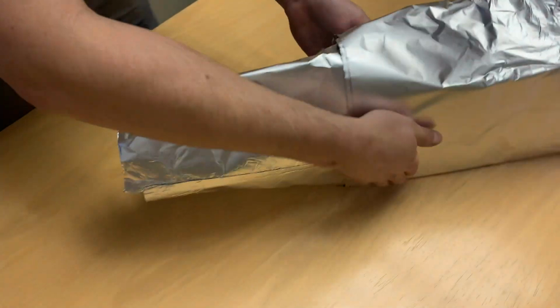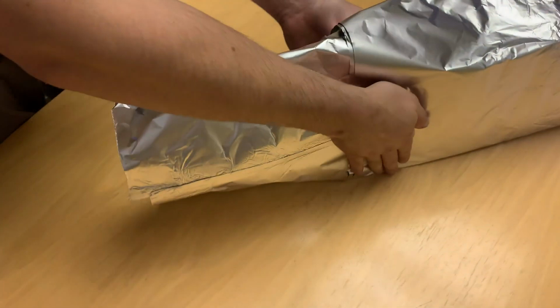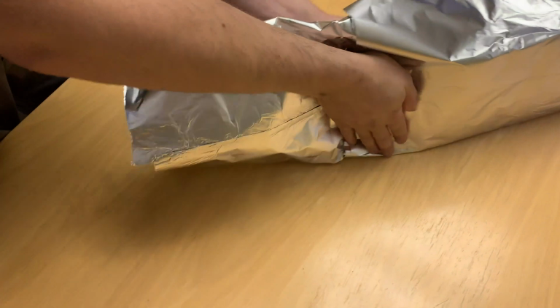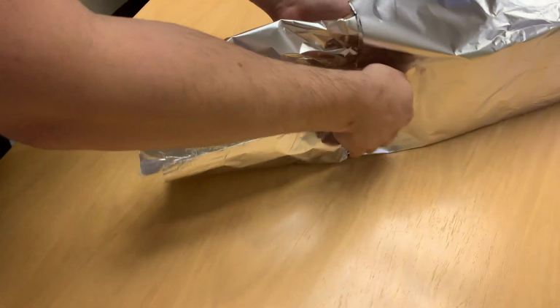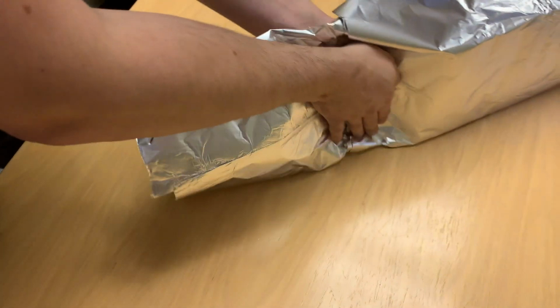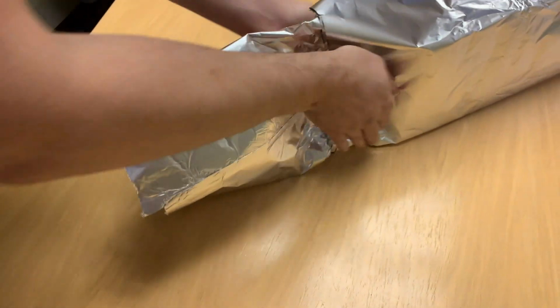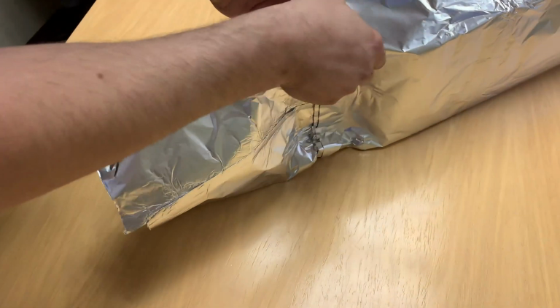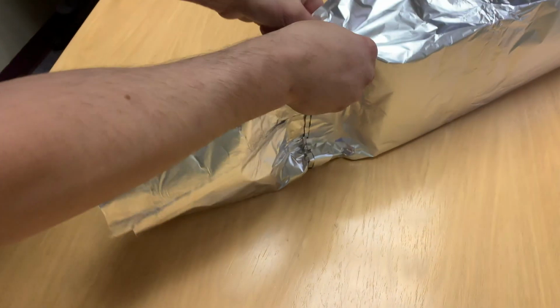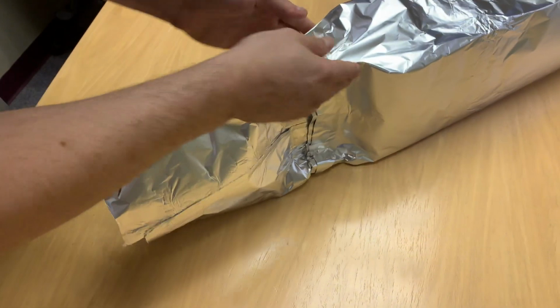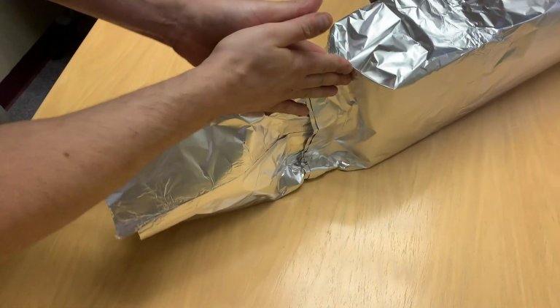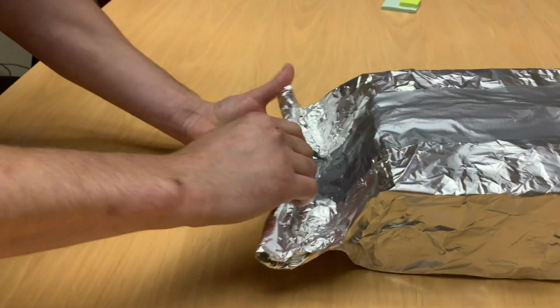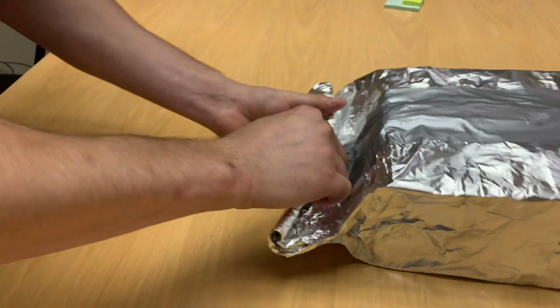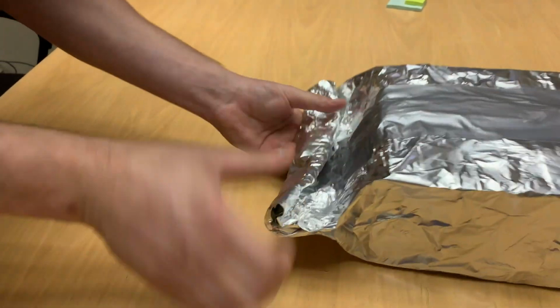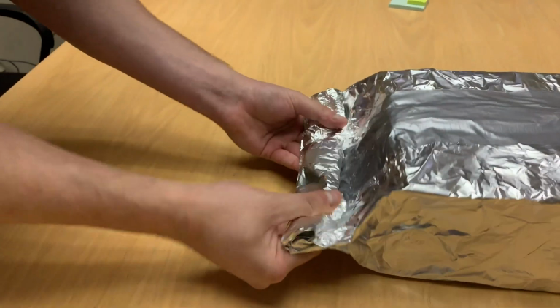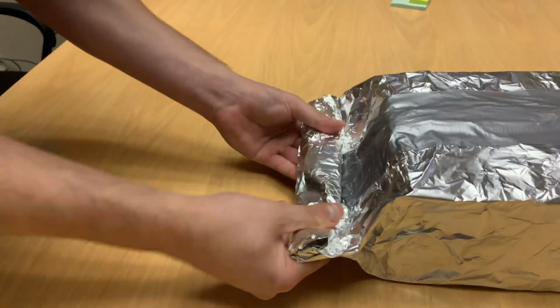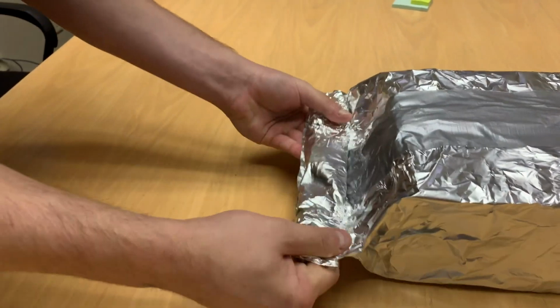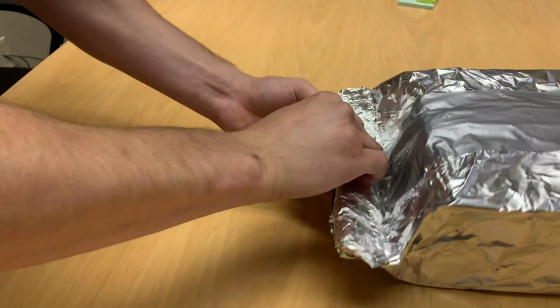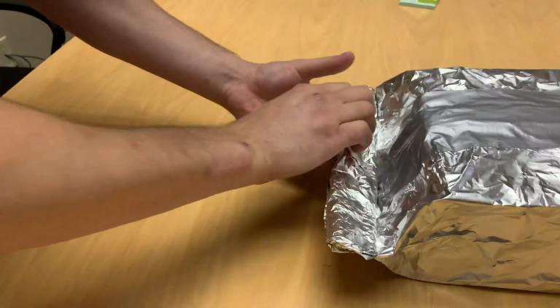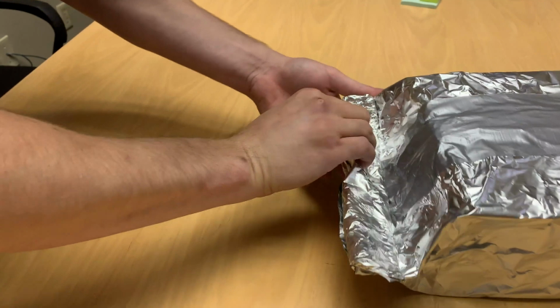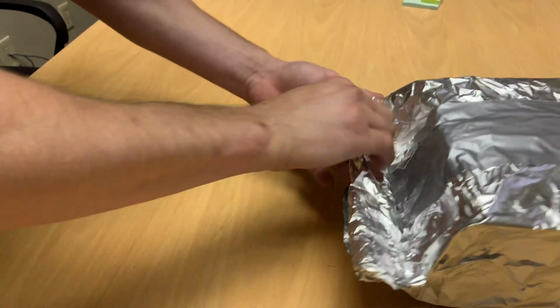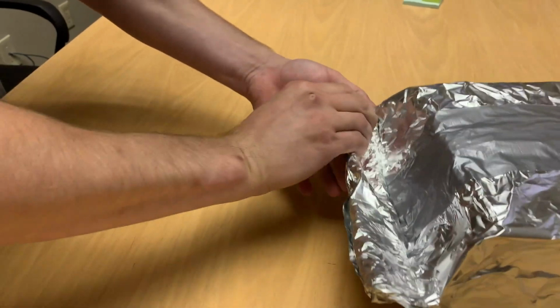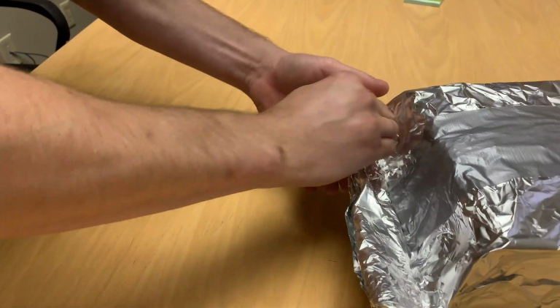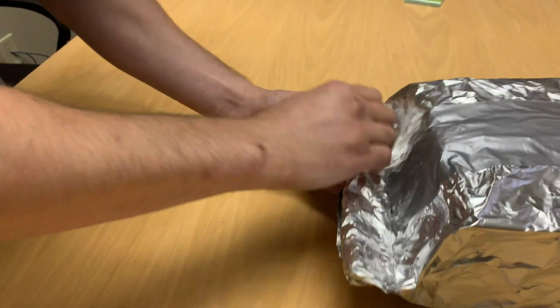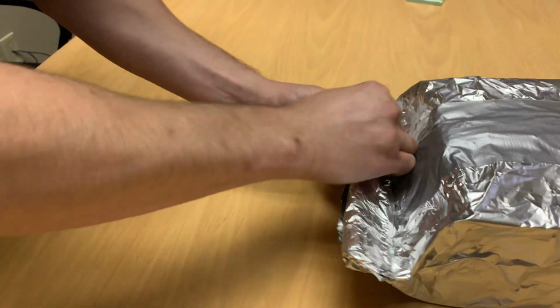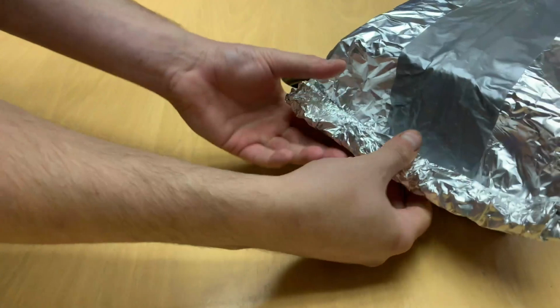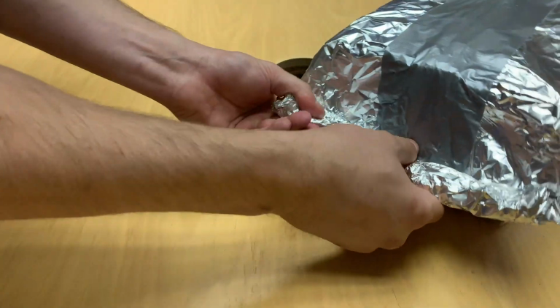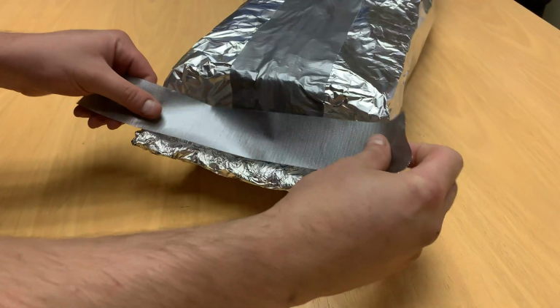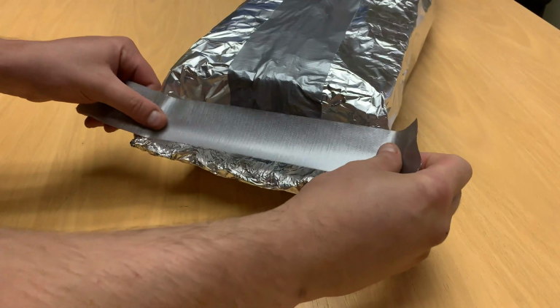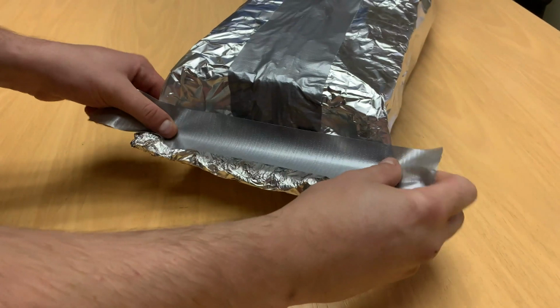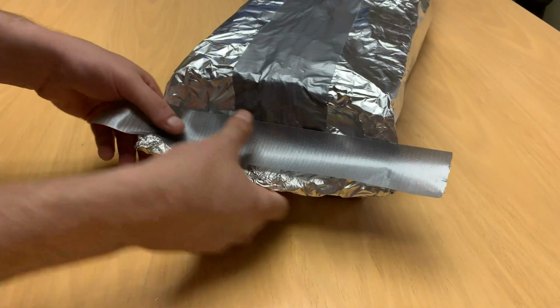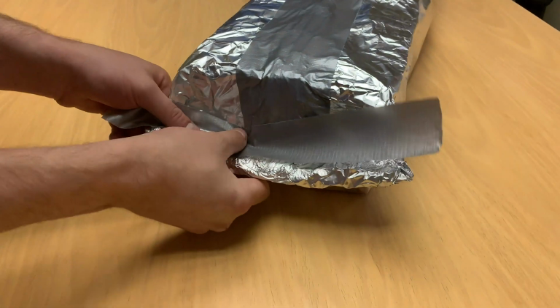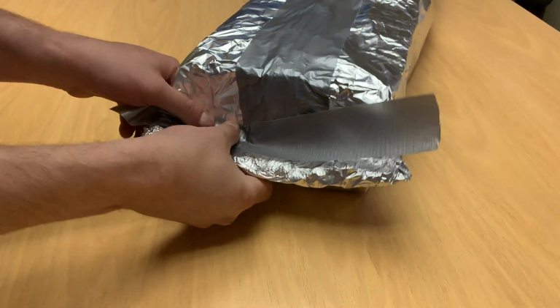The next step is to fold the seams on both open sides of the box. Make several folds to ensure that no portion of the box is exposed and every seam has tape securing it.